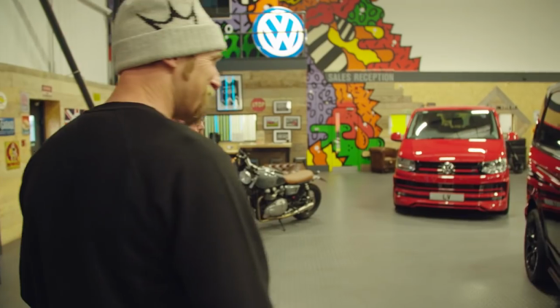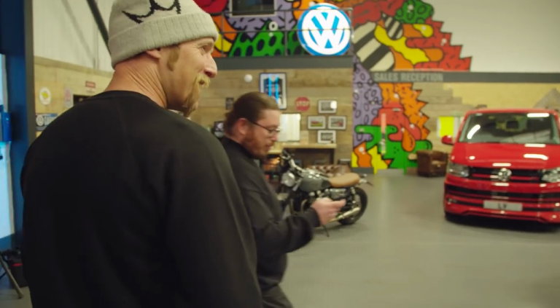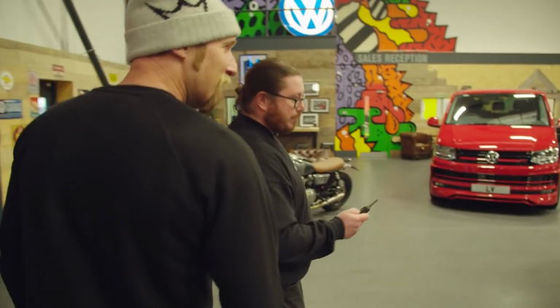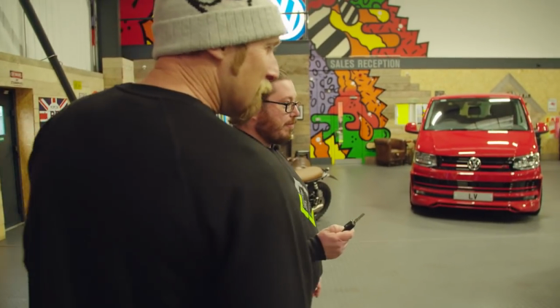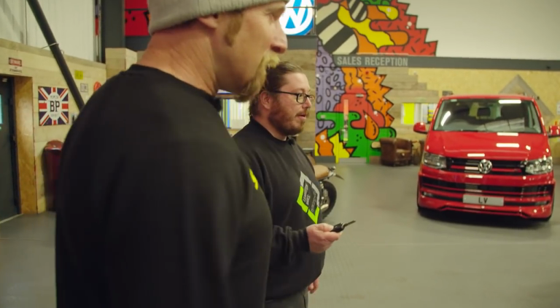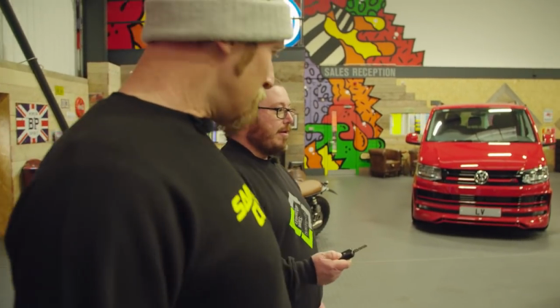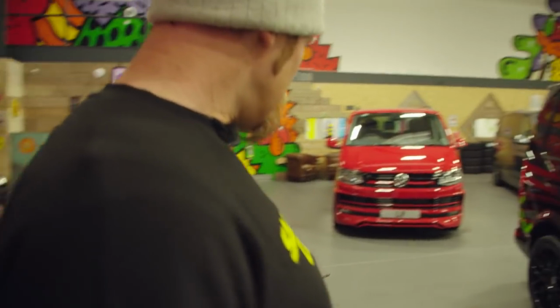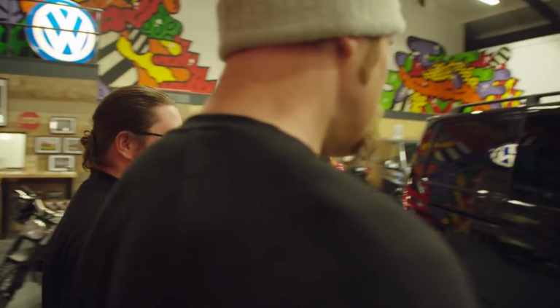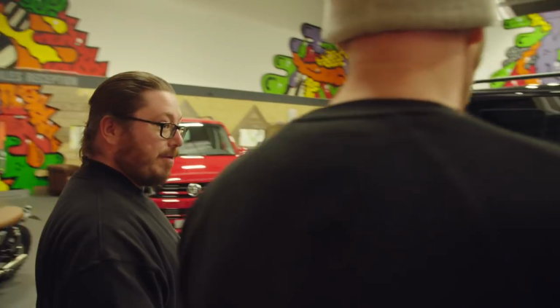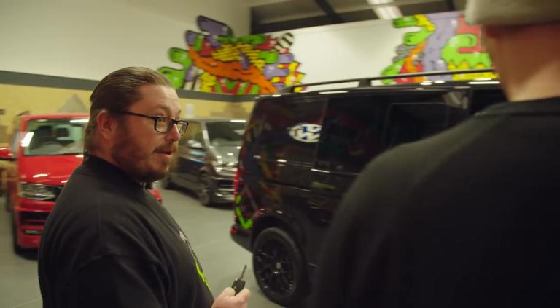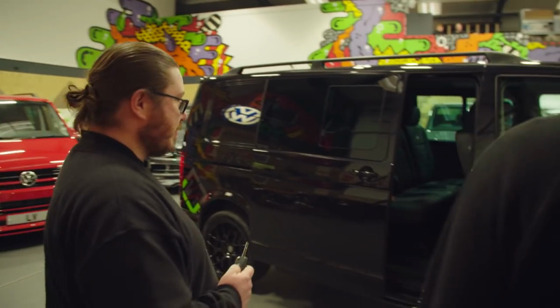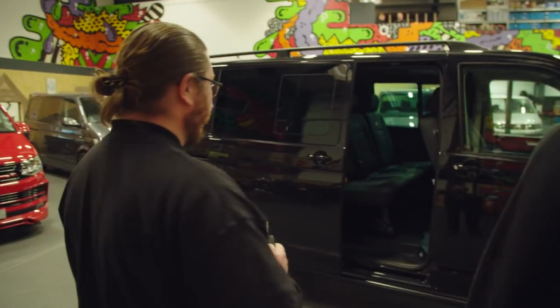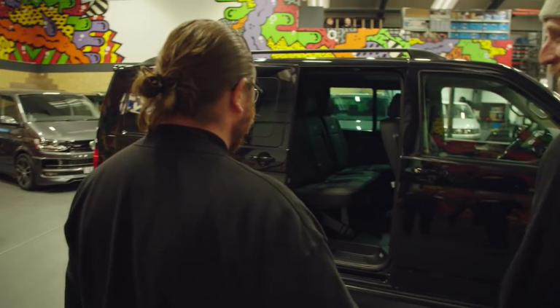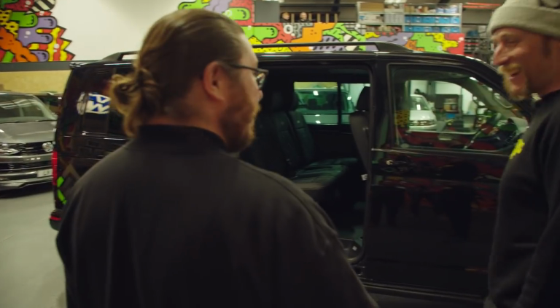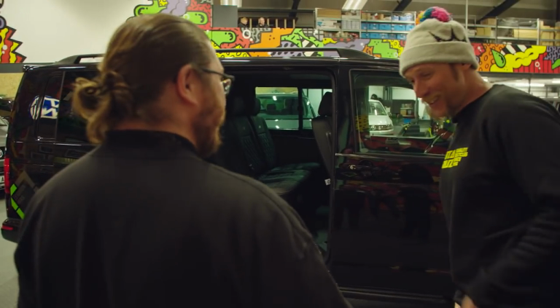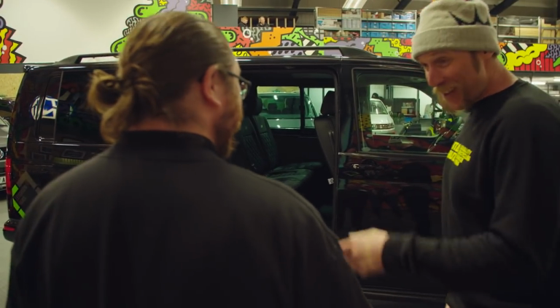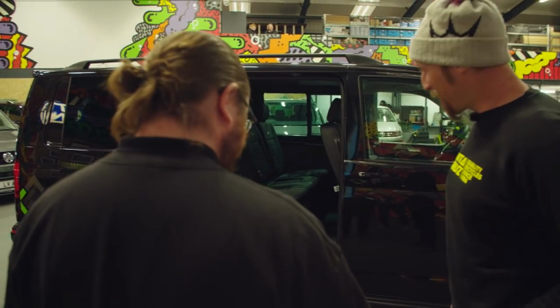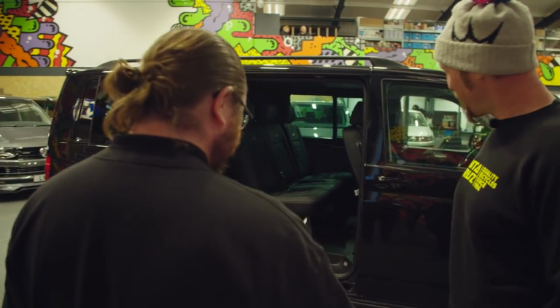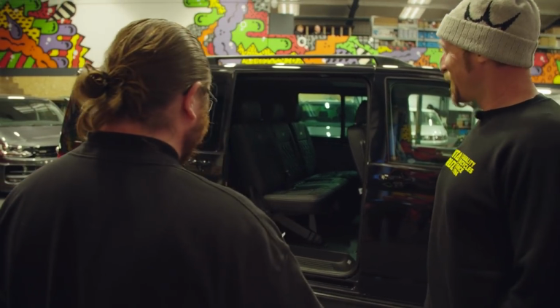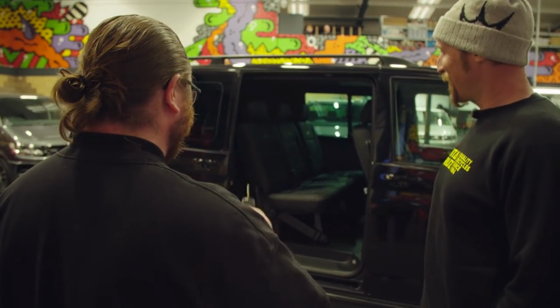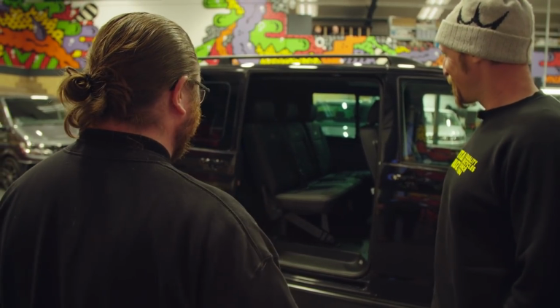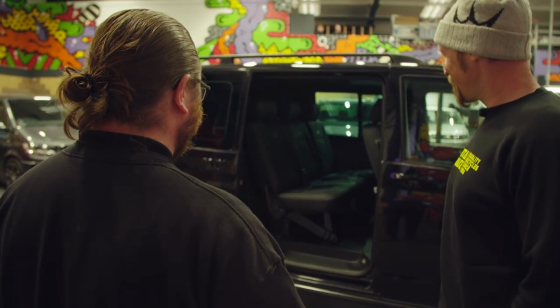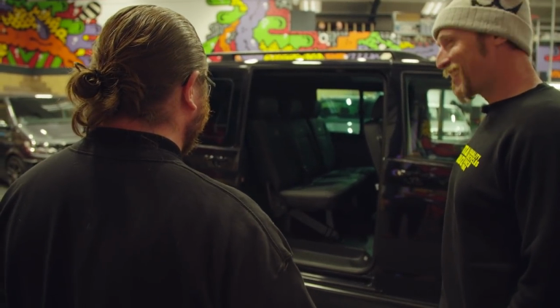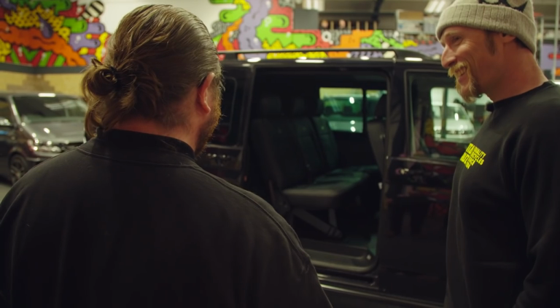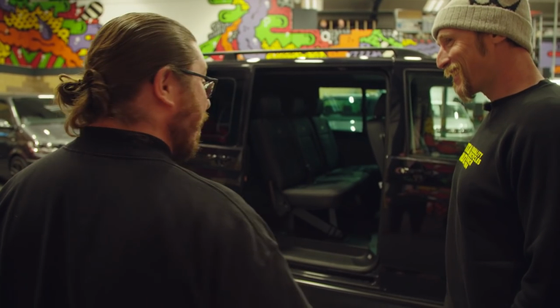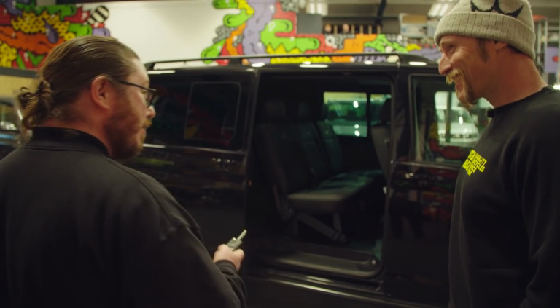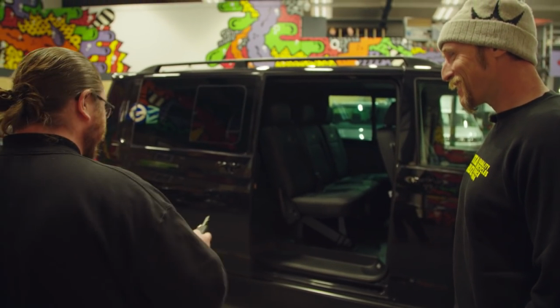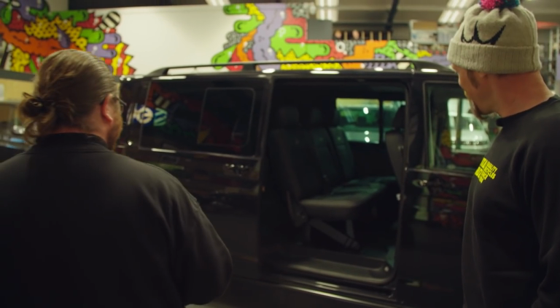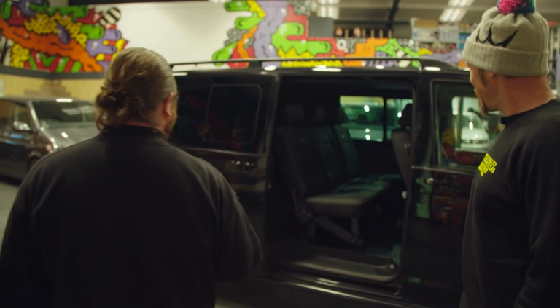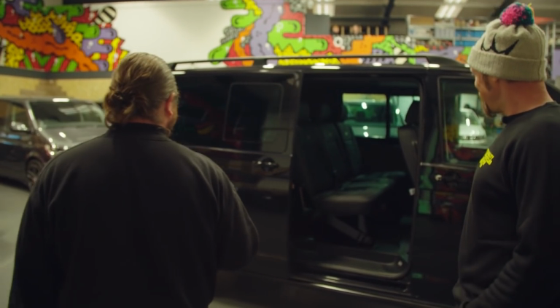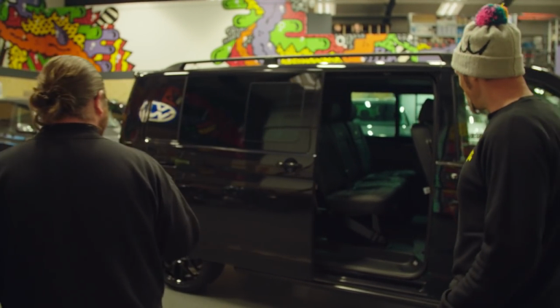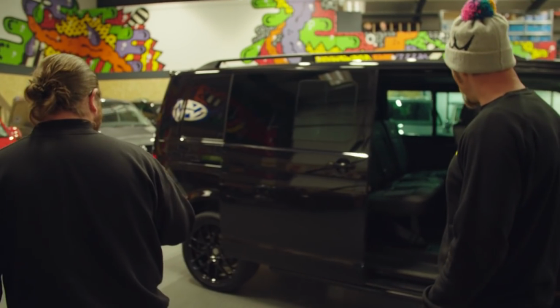So another cool feature of this van, we've got the twin electric sliding doors. That's cool — you just do that off the key? Yeah, just off the key, so get the family straight in there. Not got to wait out in the rain and stuff. Very trick.